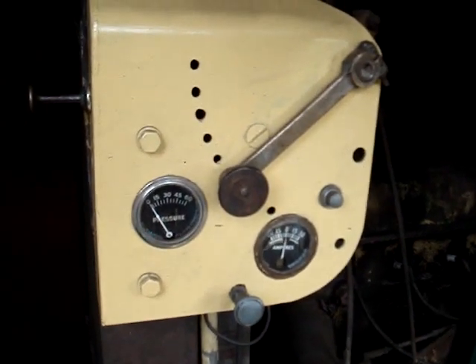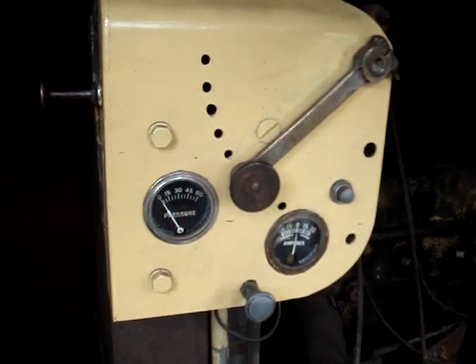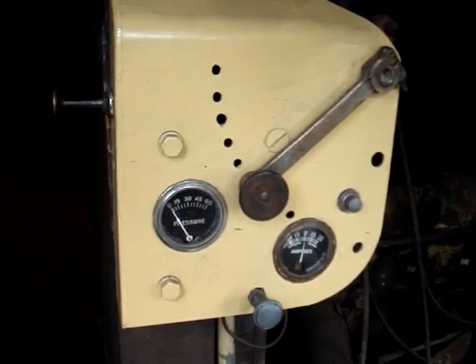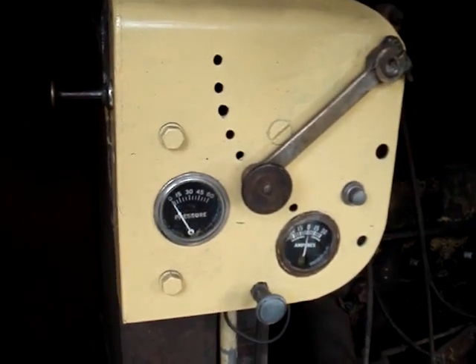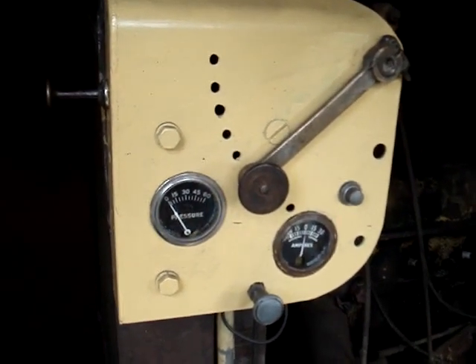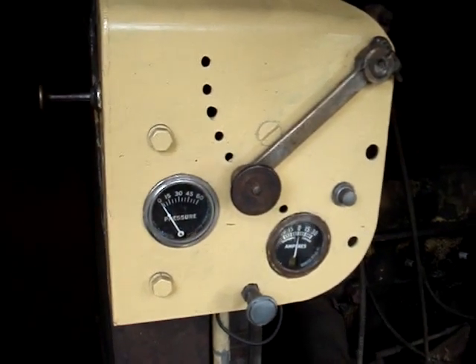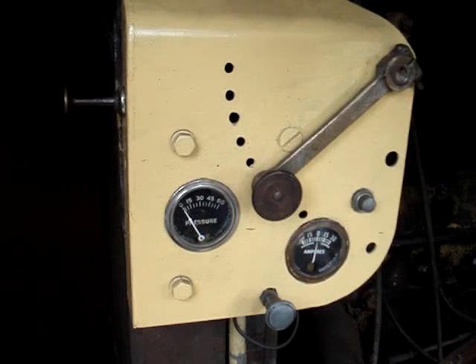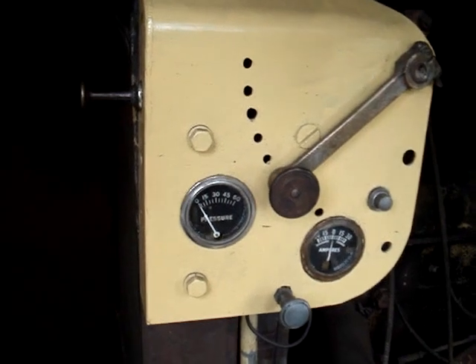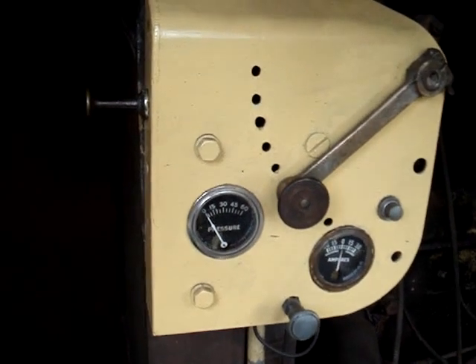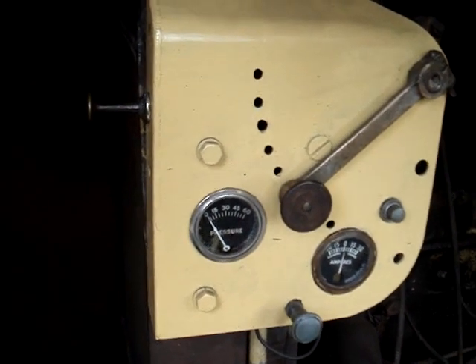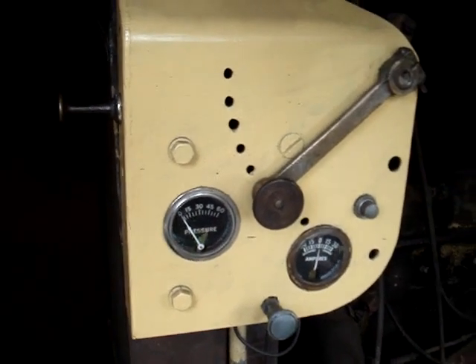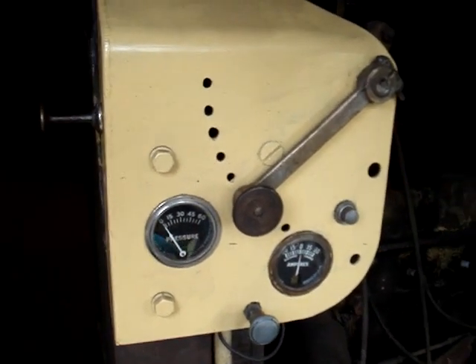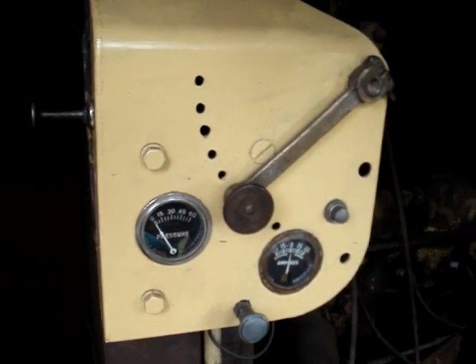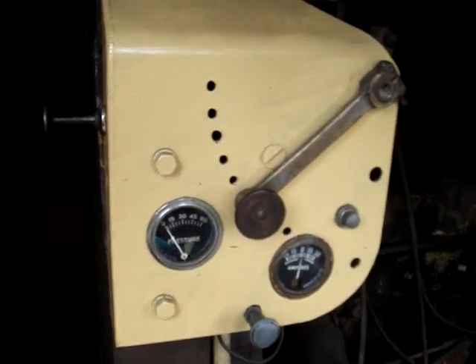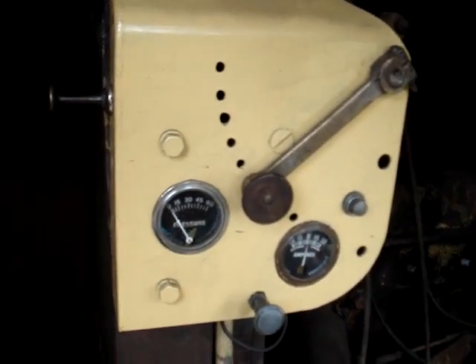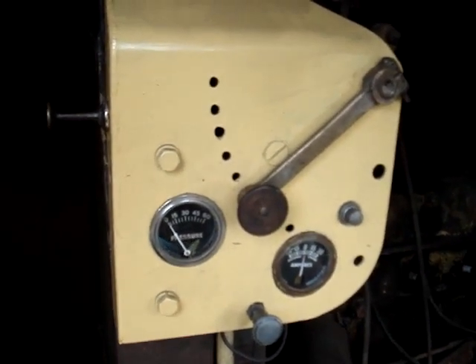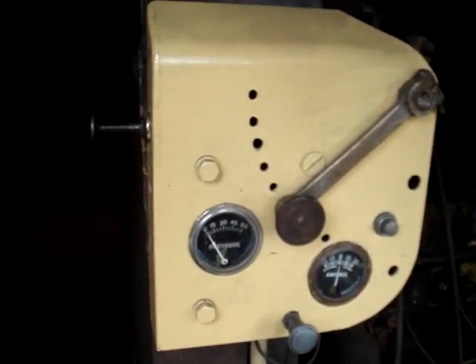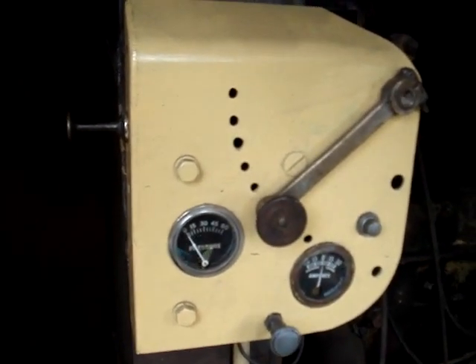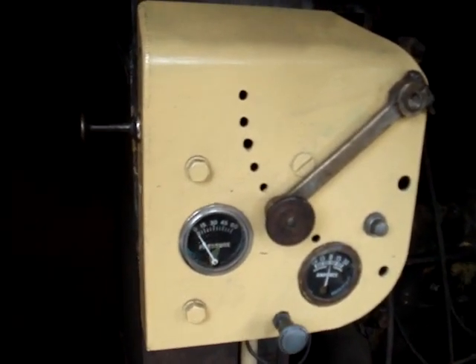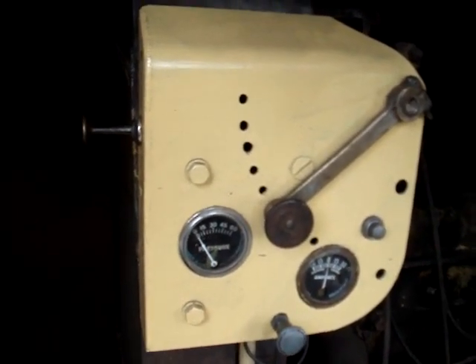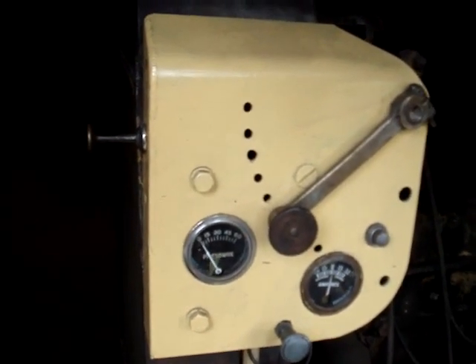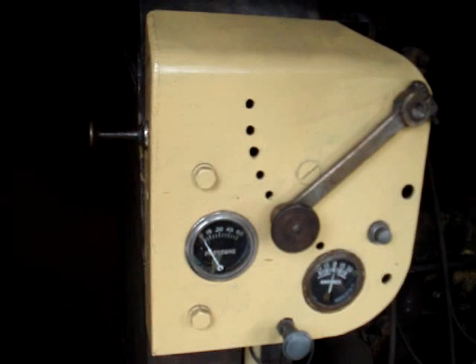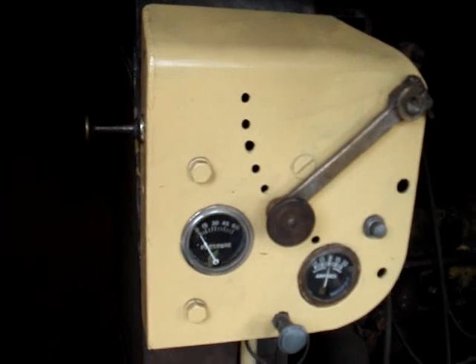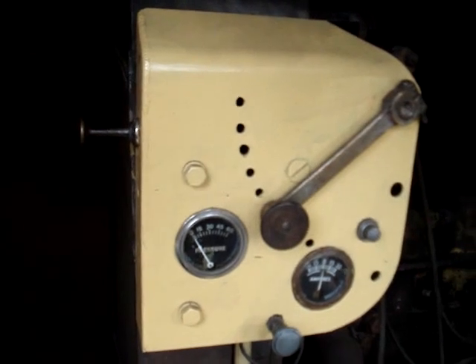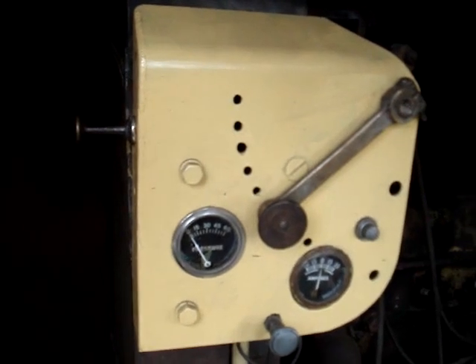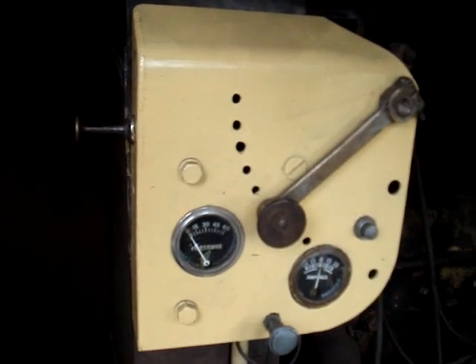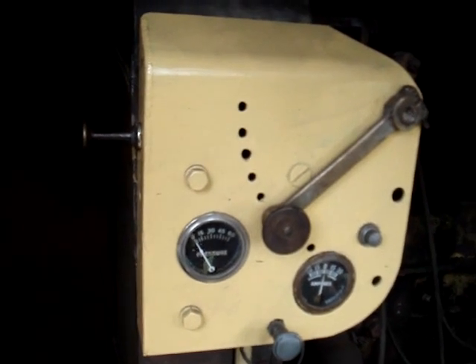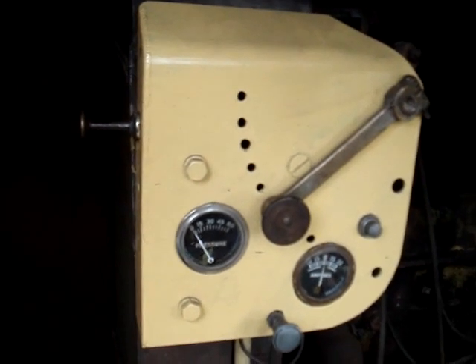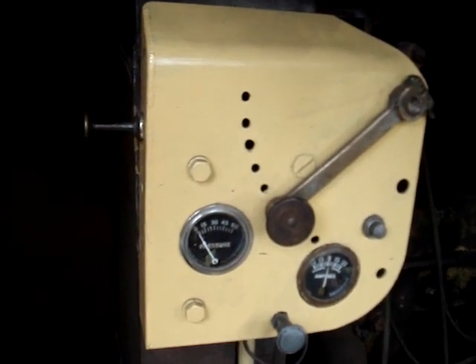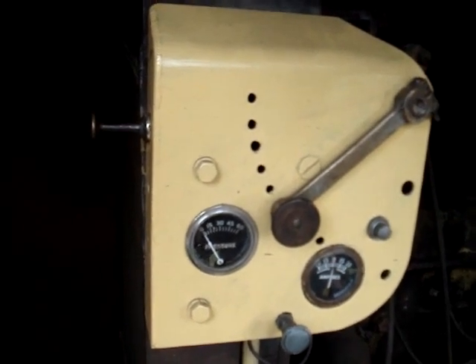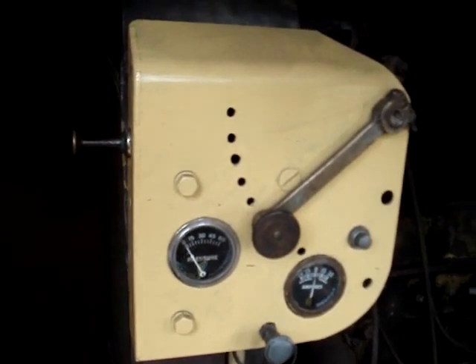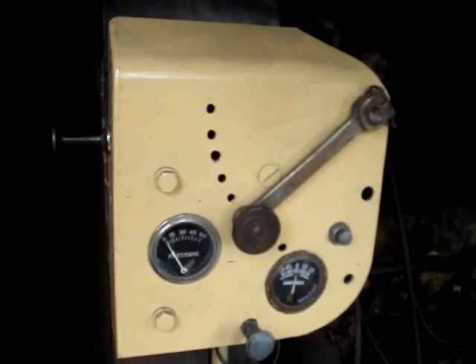I'm not going to start the machine up today because I don't want to be talking over the noise. And it's really hard to hold the camera with one hand and actually try to operate any of the controls with one hand.